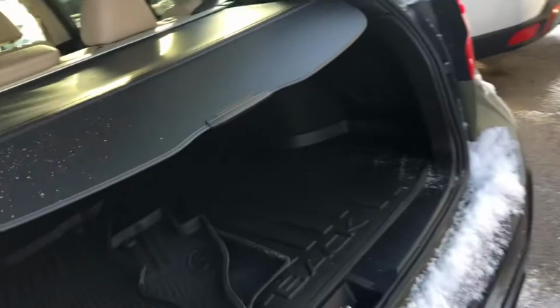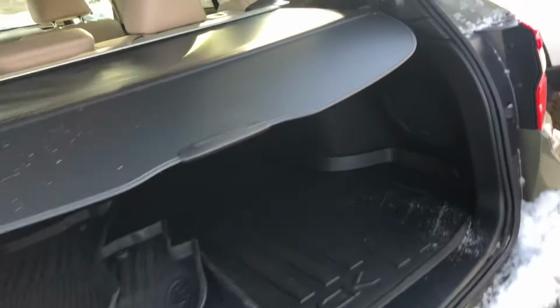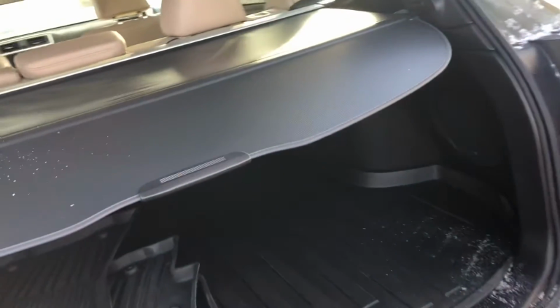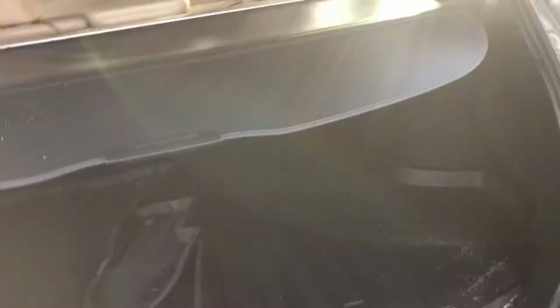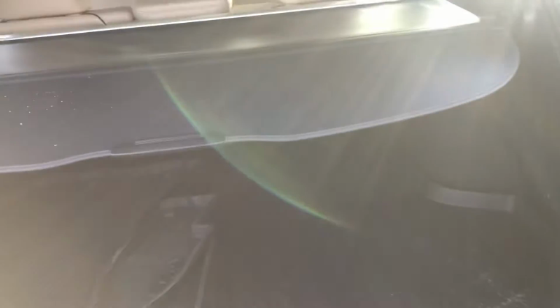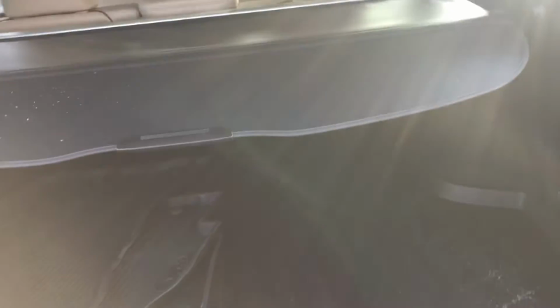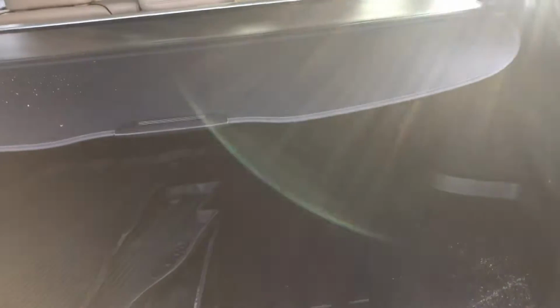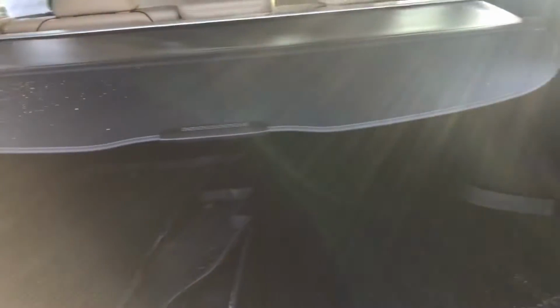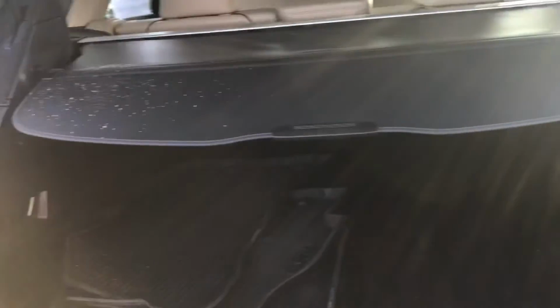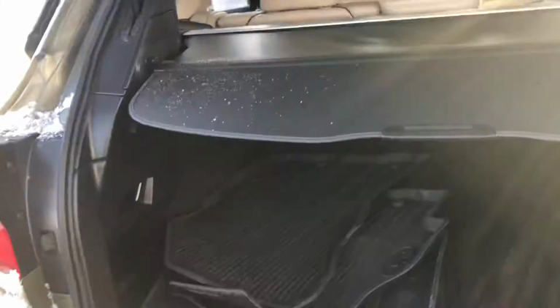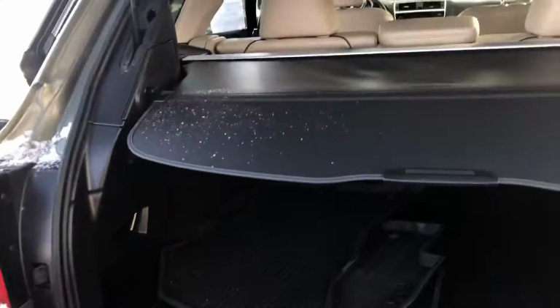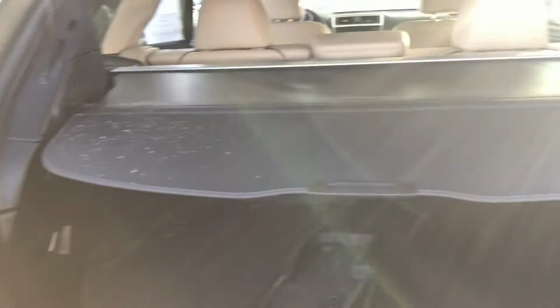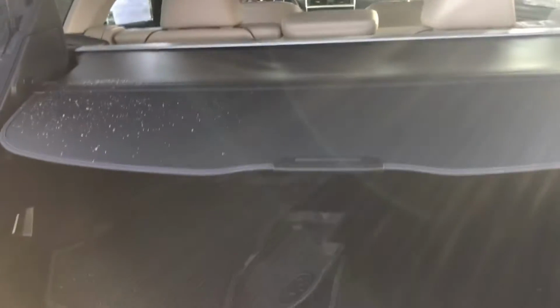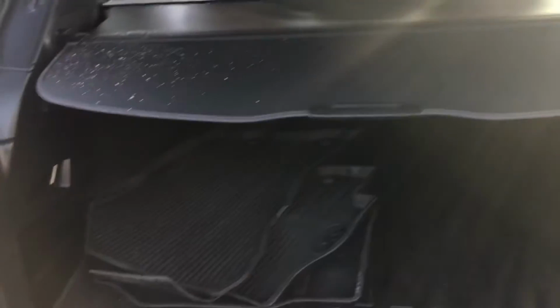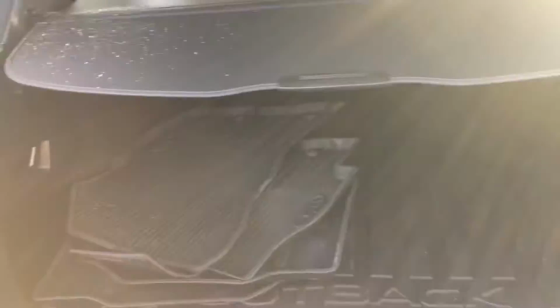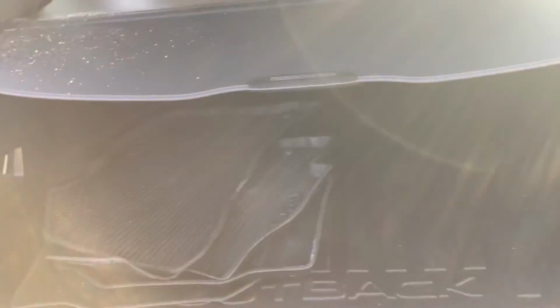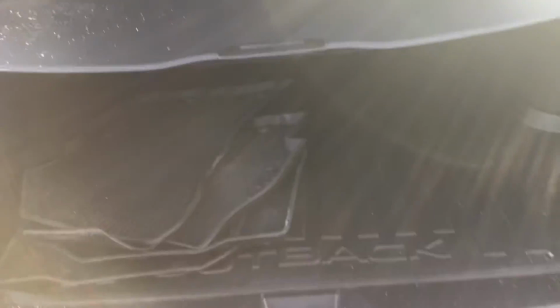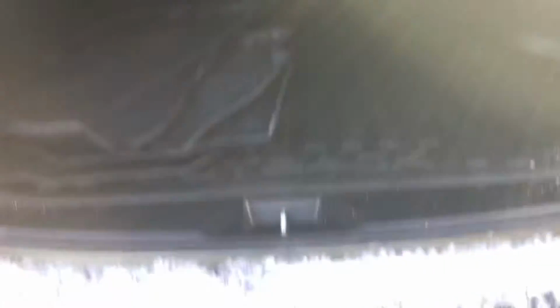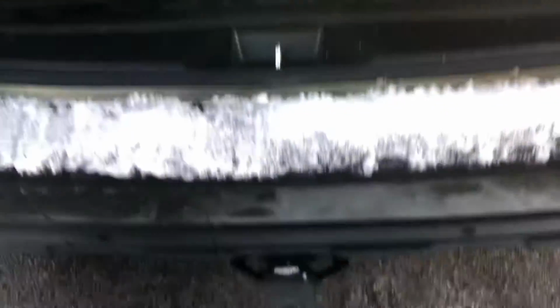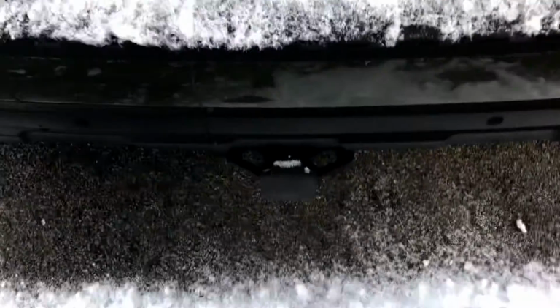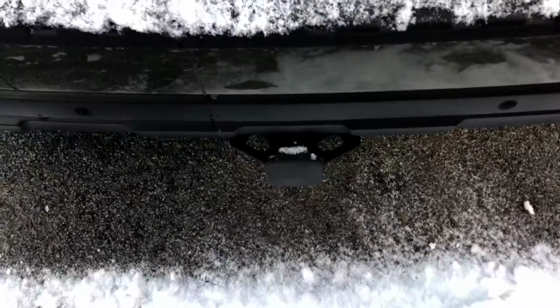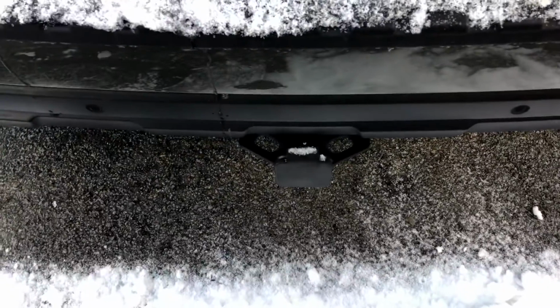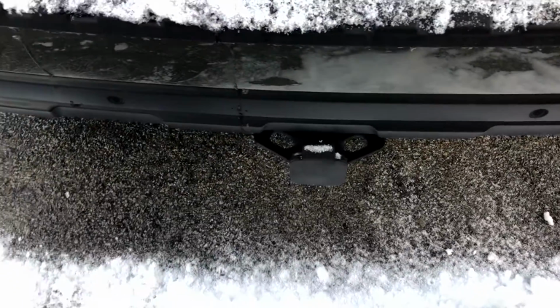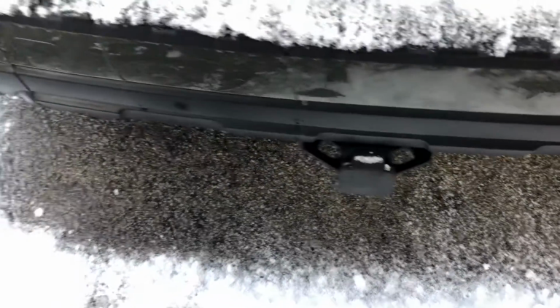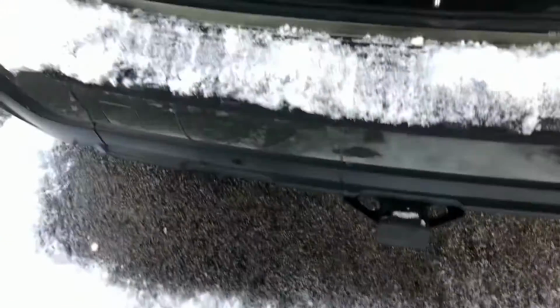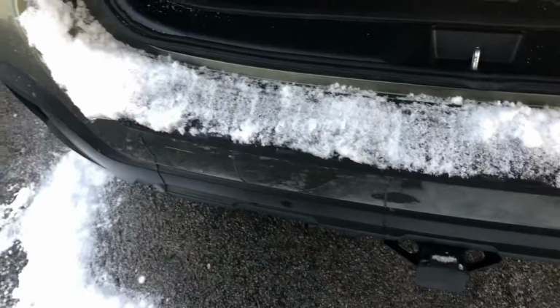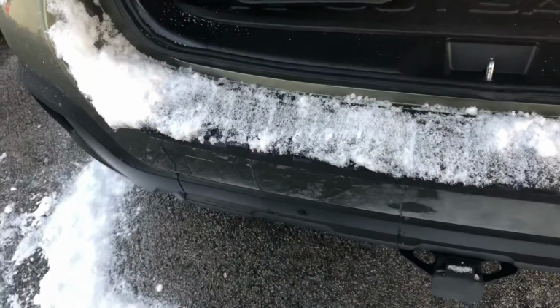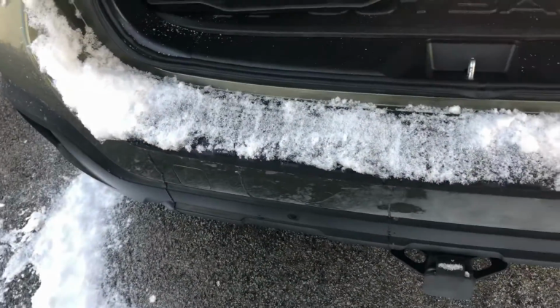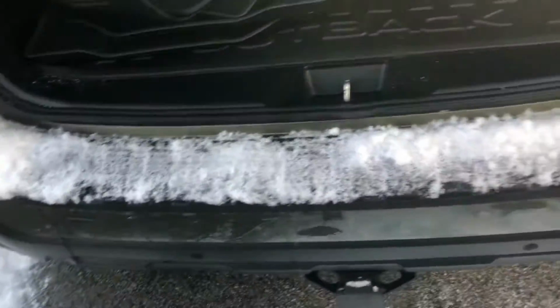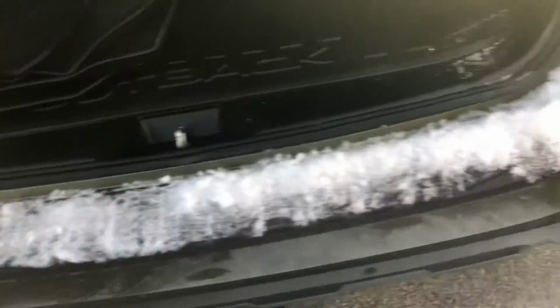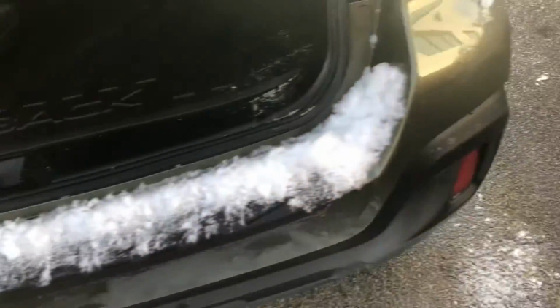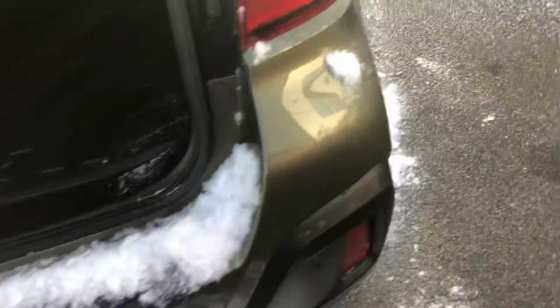Onto the rear end of the vehicle, you've got lots of cargo space, a cargo liner, all-weather mats, and a backup camera. You also have a tow hitch here. It is an automatic liftgate and you also have parking sensors.